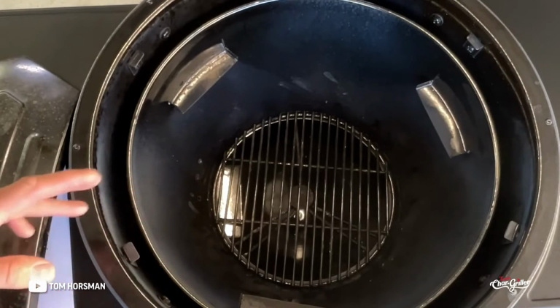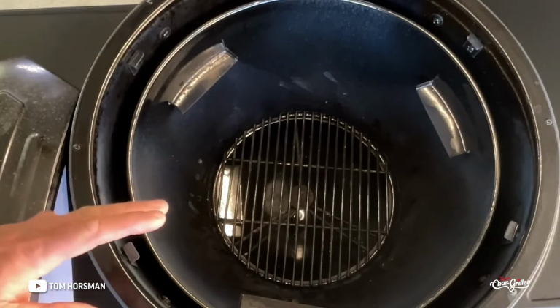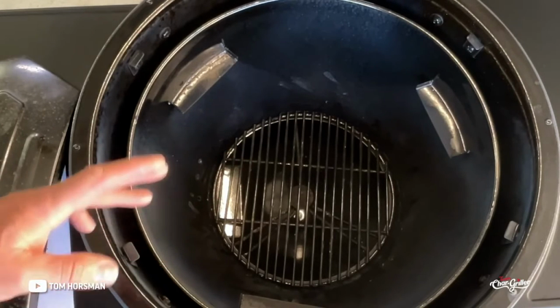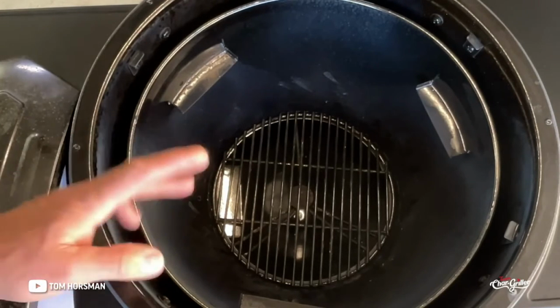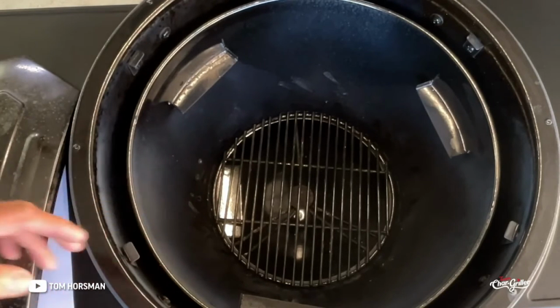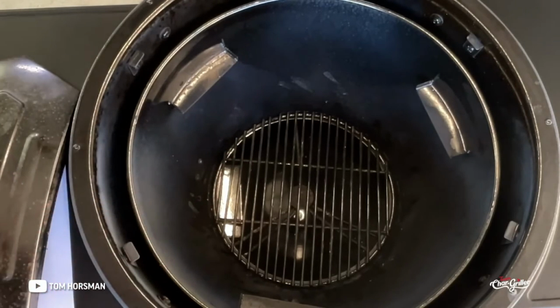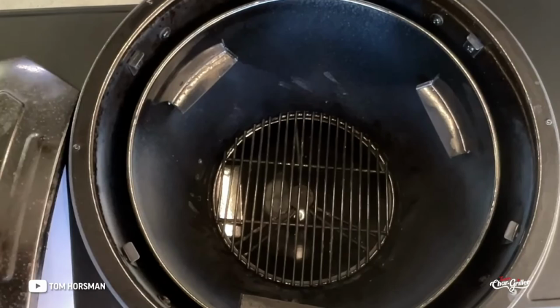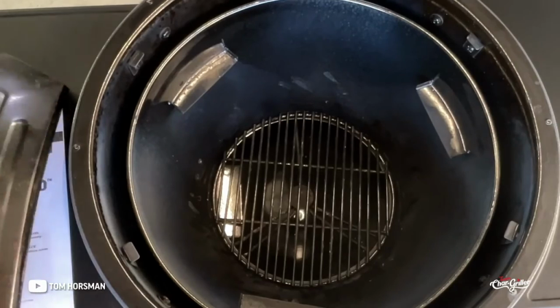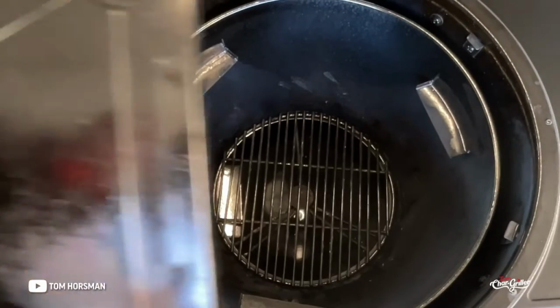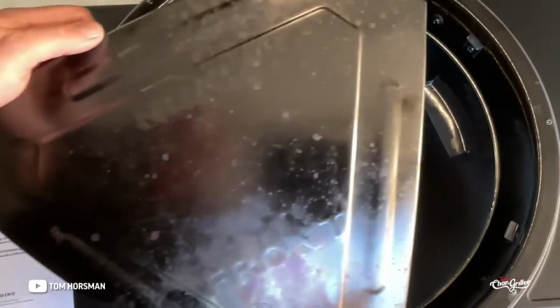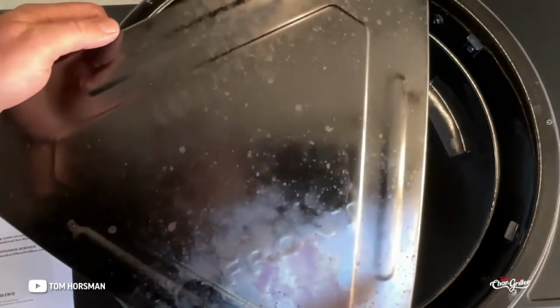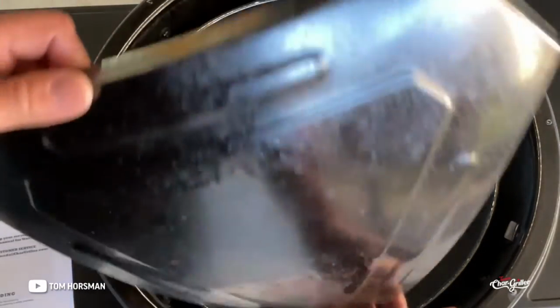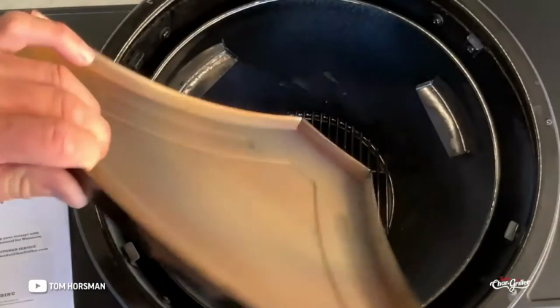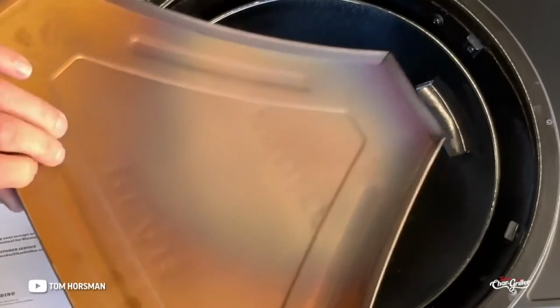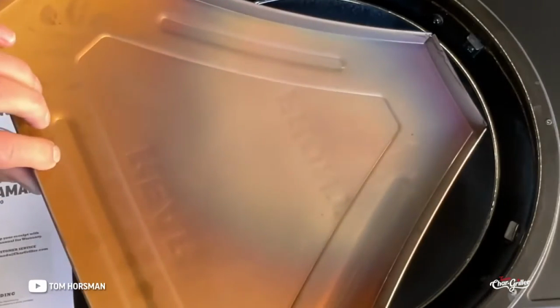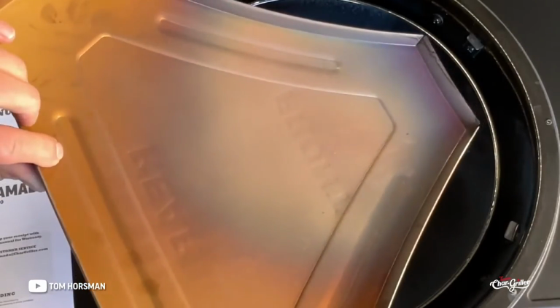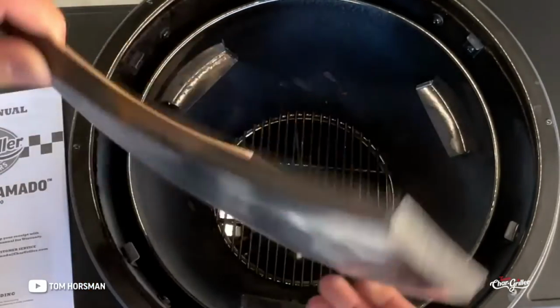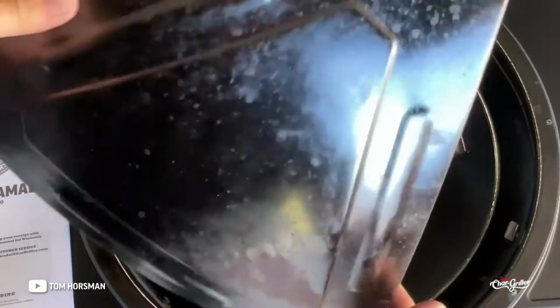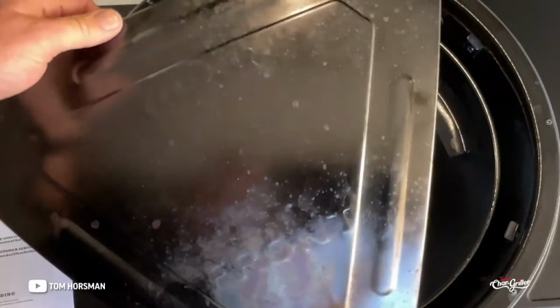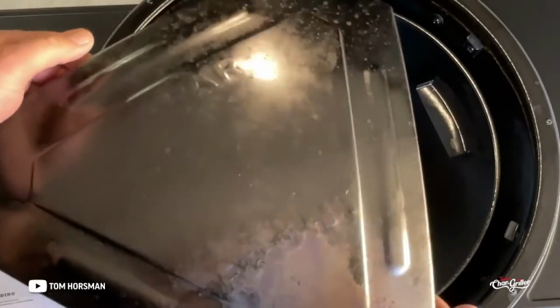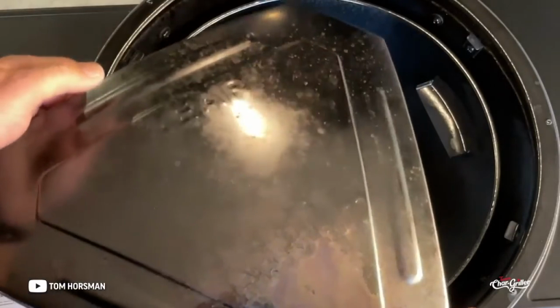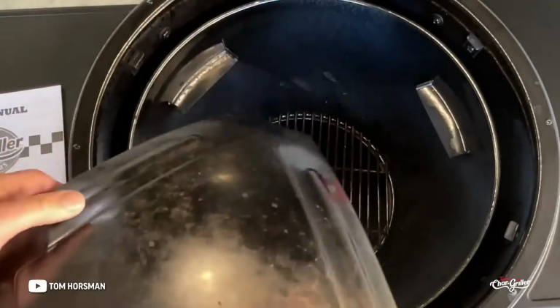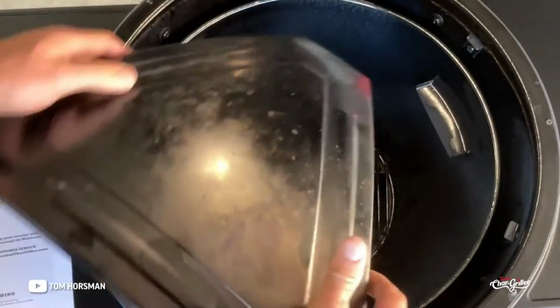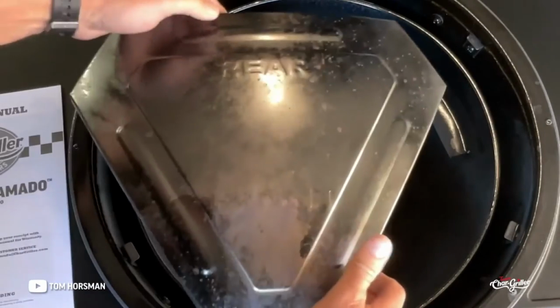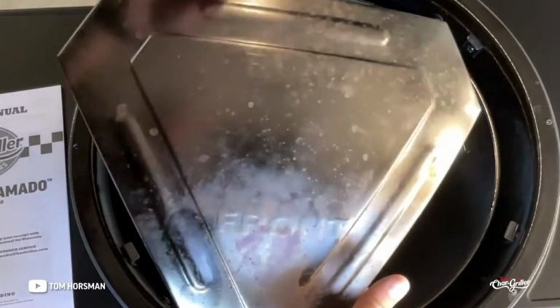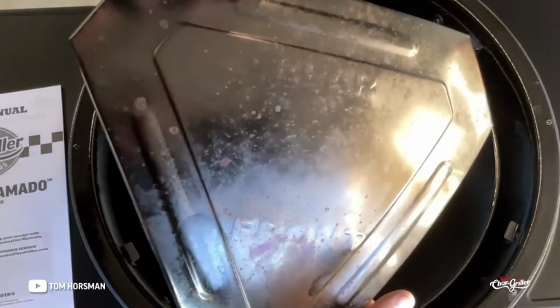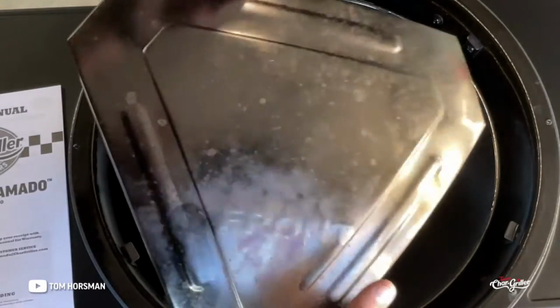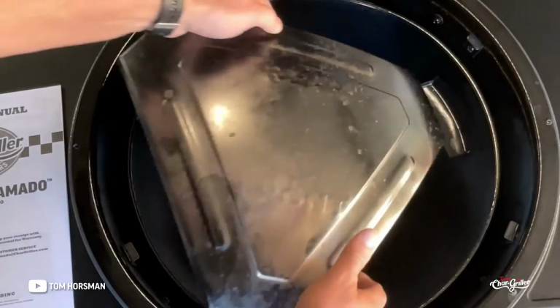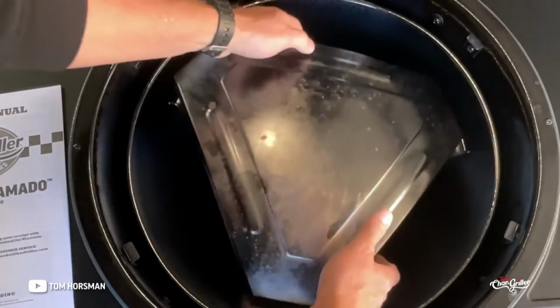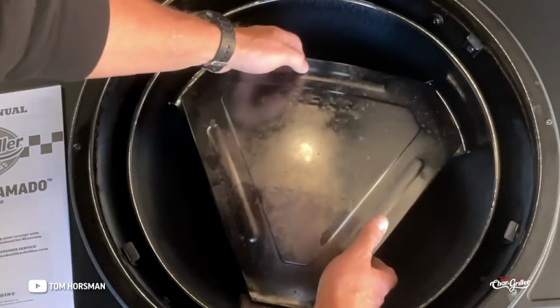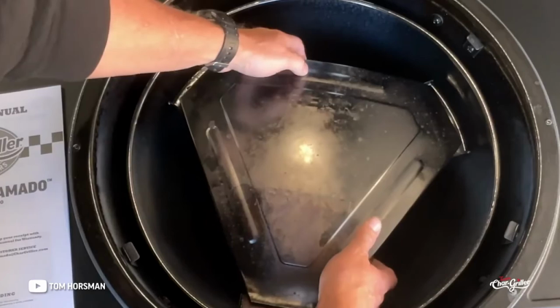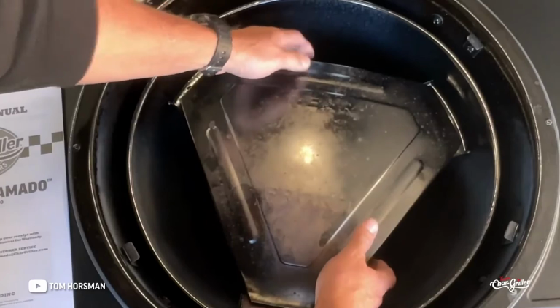I use lump charcoal and you don't want to start it like crazy — there are very specific instructions on how to start it. They also have a diffuser plate; this one's been through the burn-in. It's stainless steel, and it's got a rear and a front orientation.